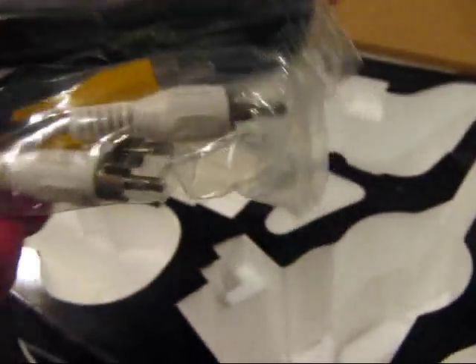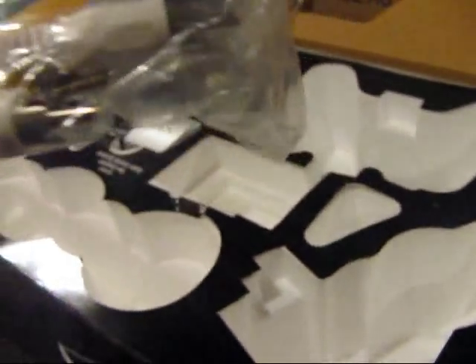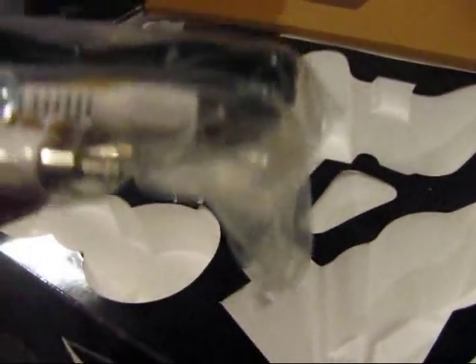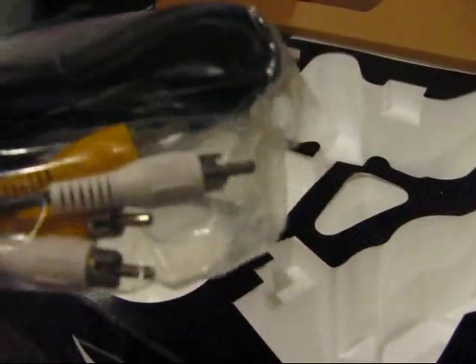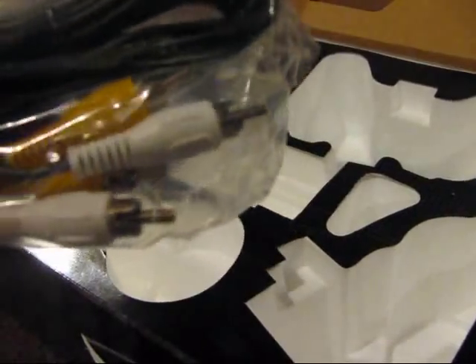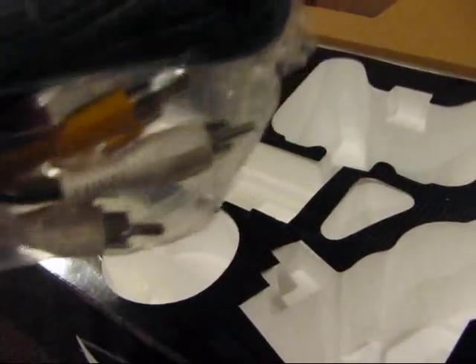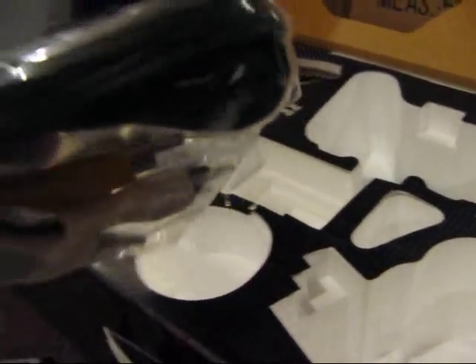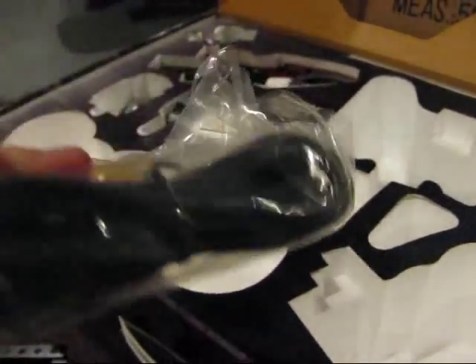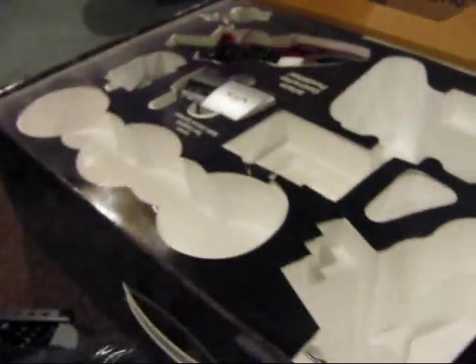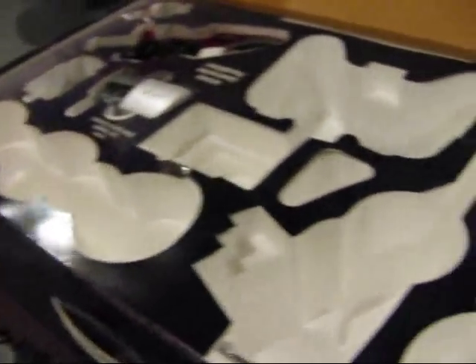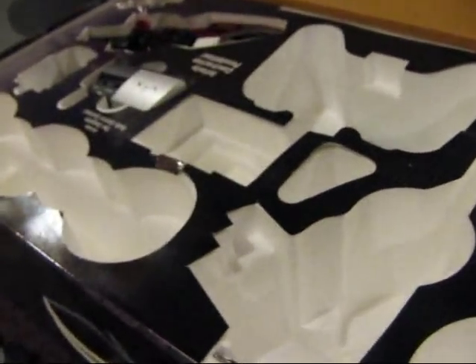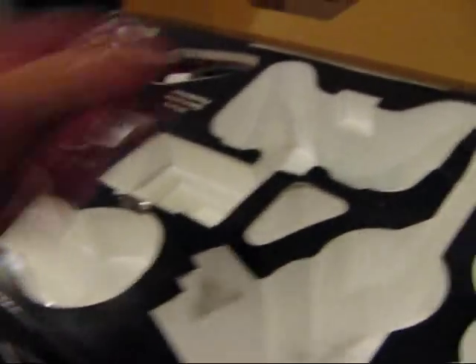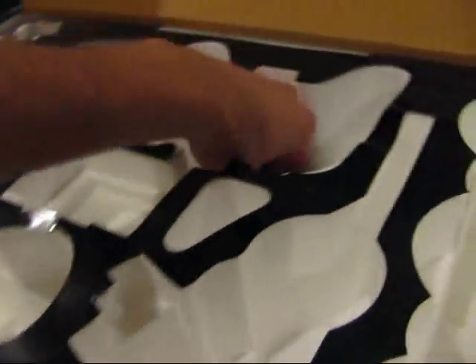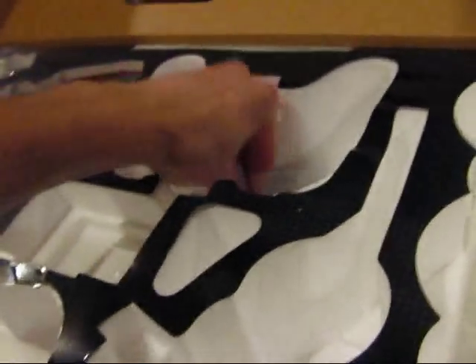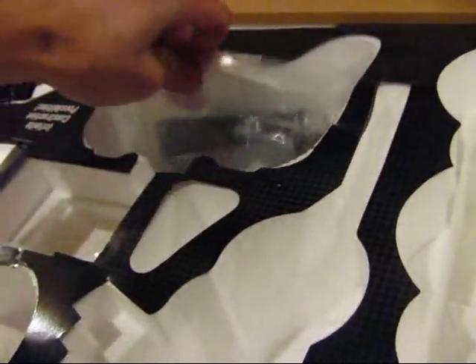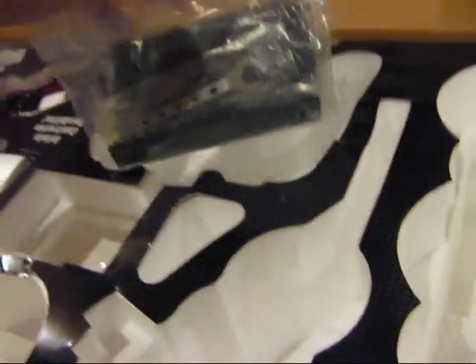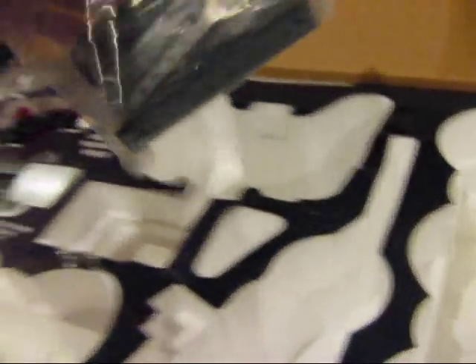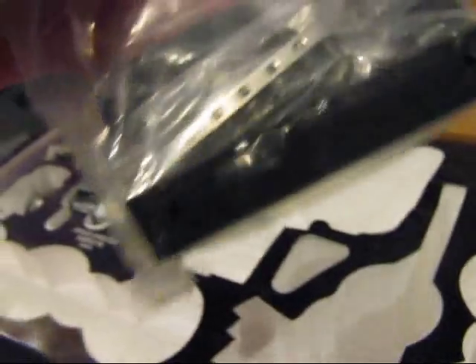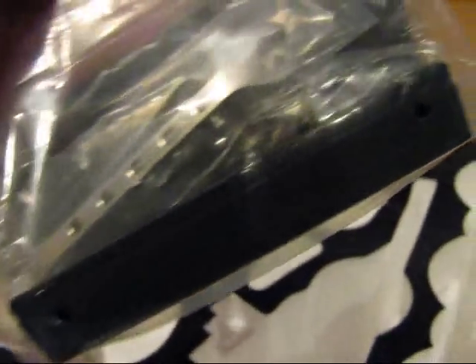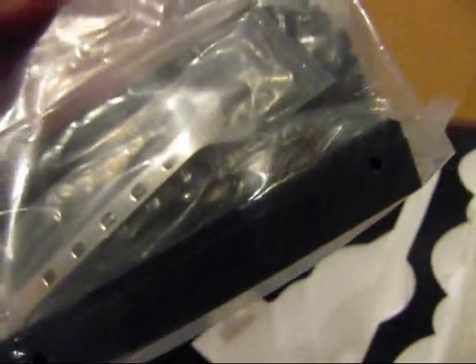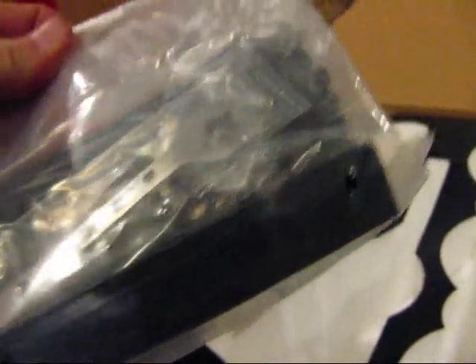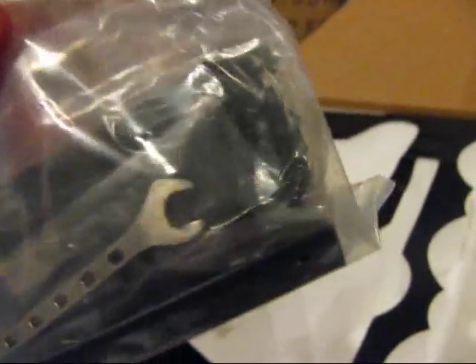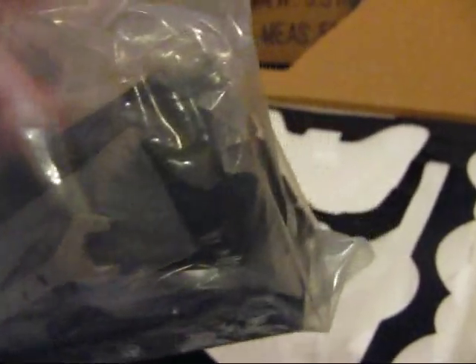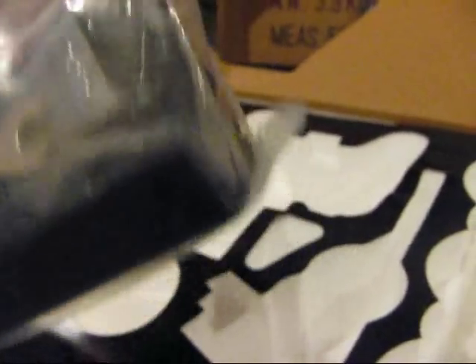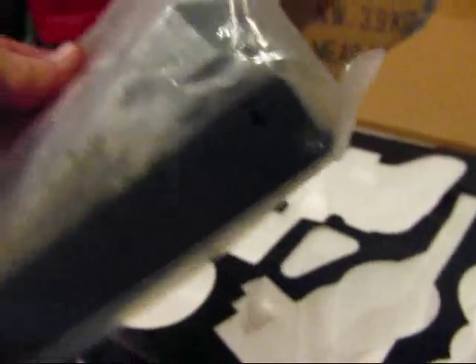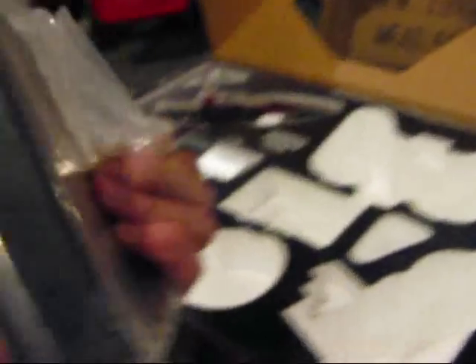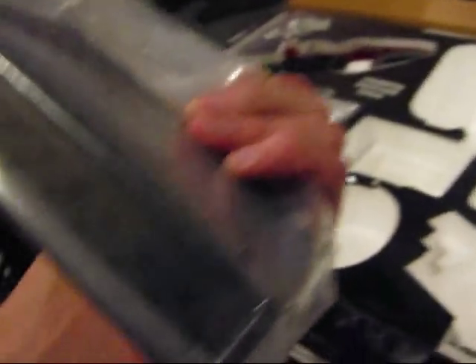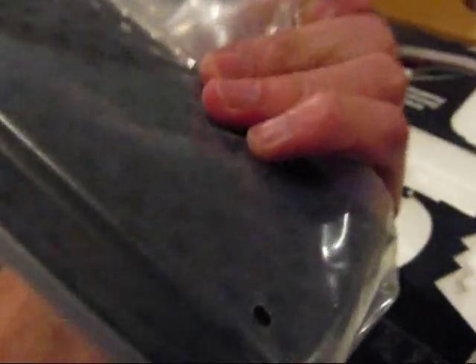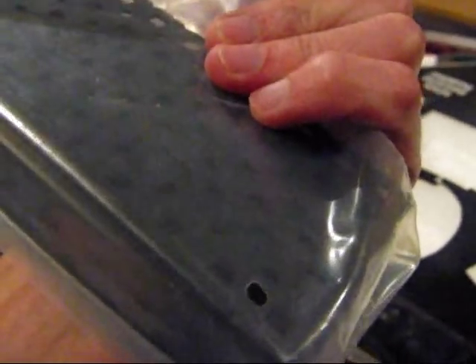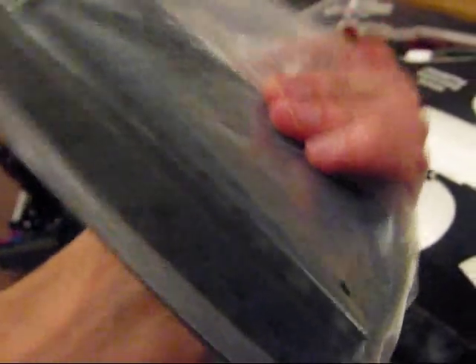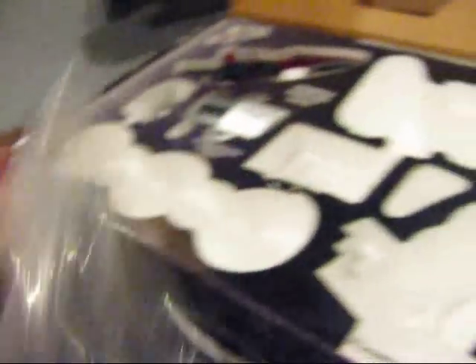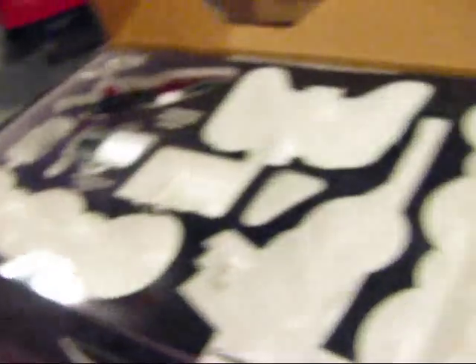Some RCA cables. Looks like tools. Zip ties. And some metal brackets. There's the lights.